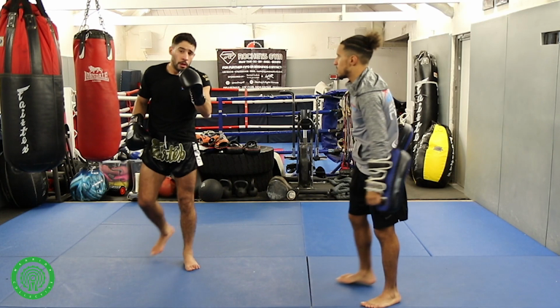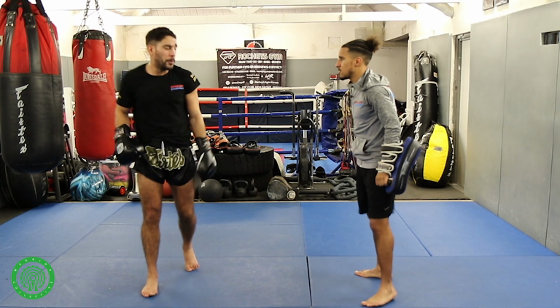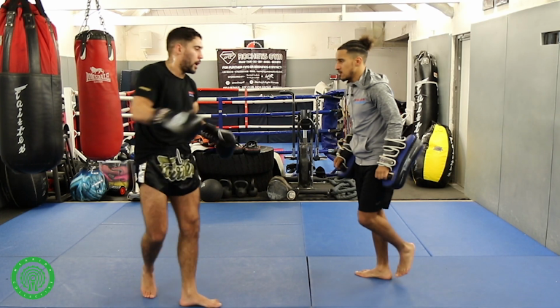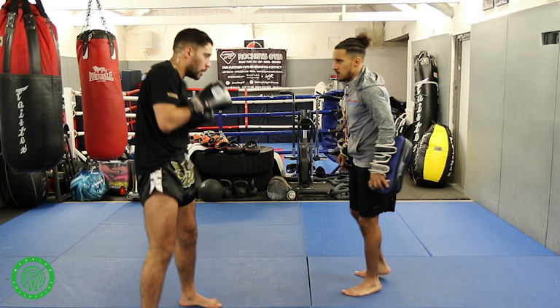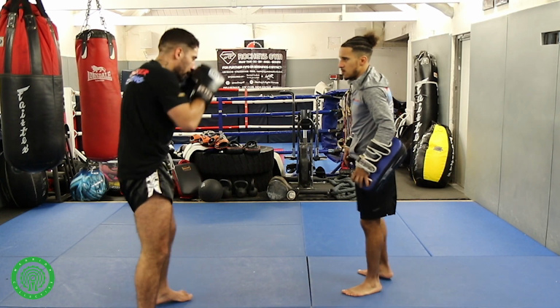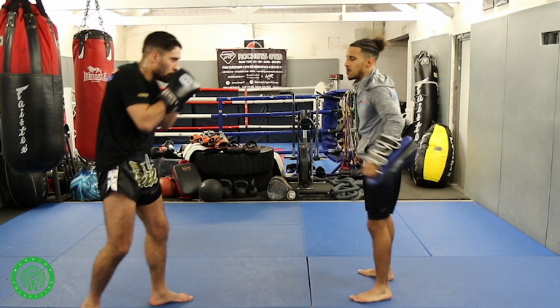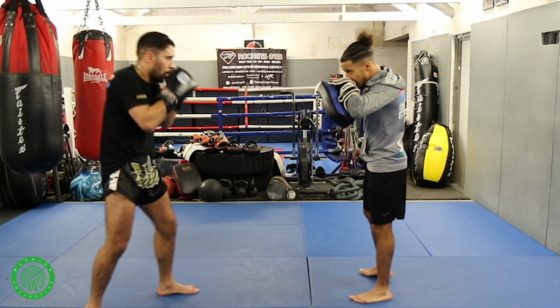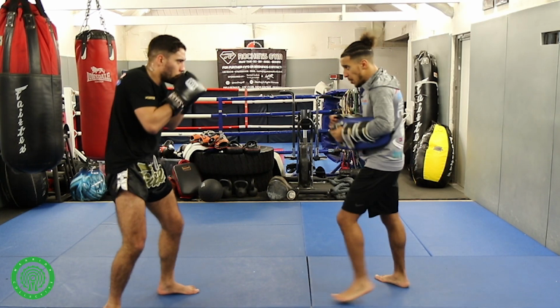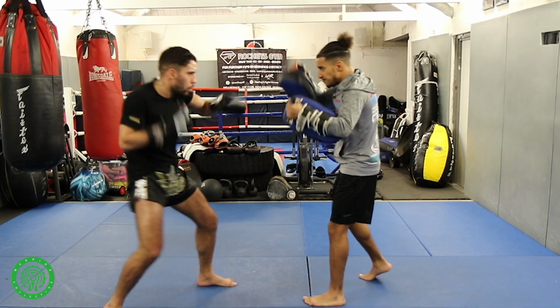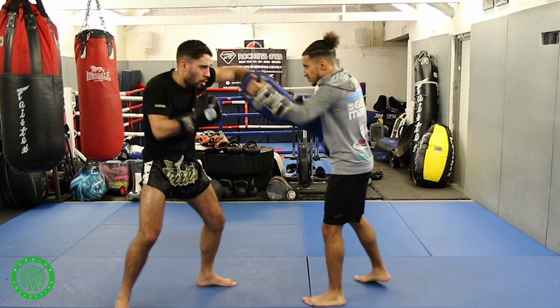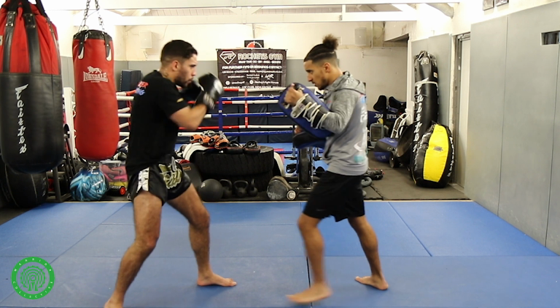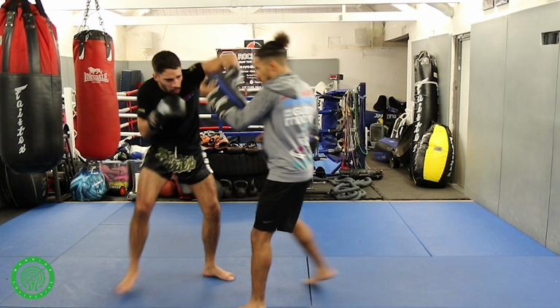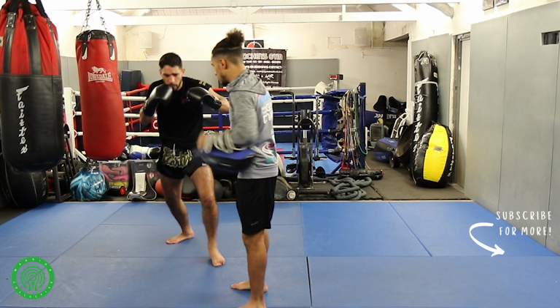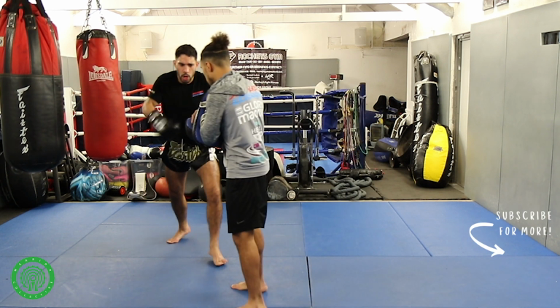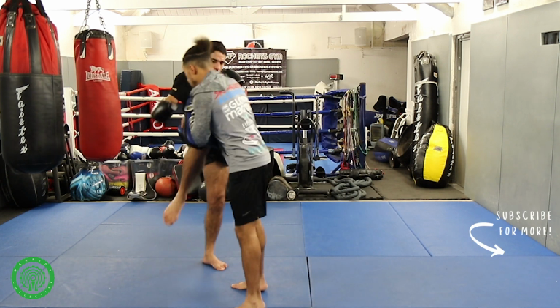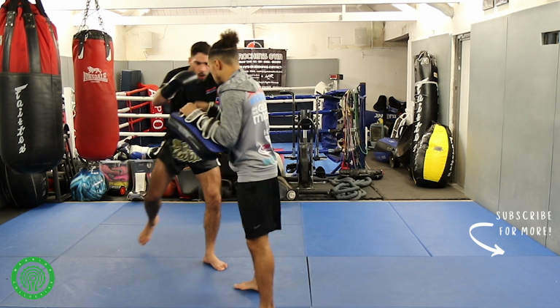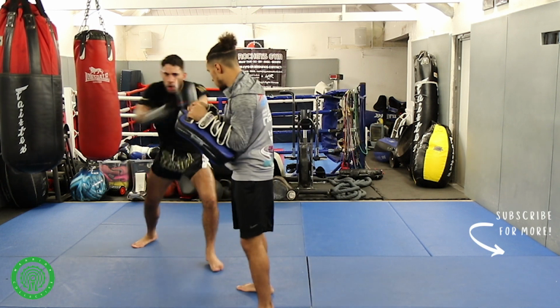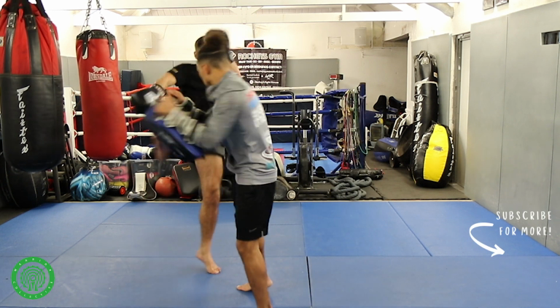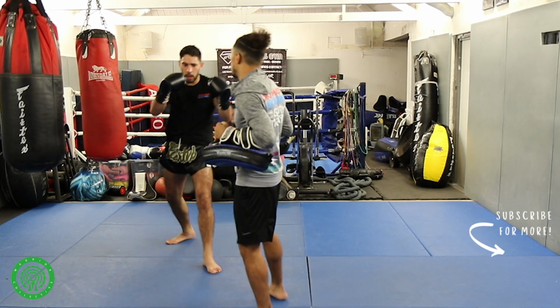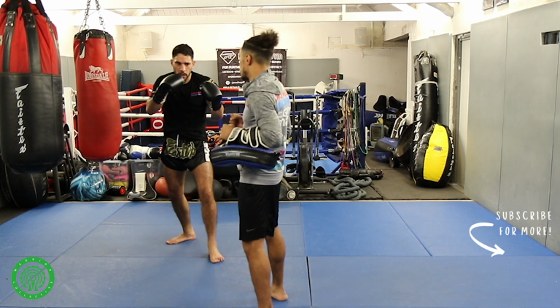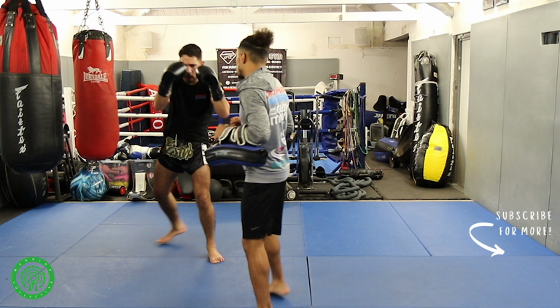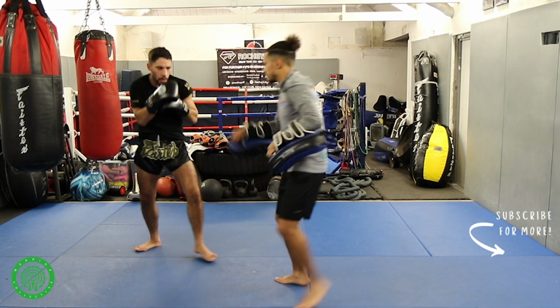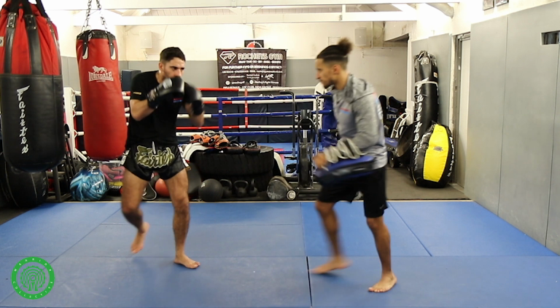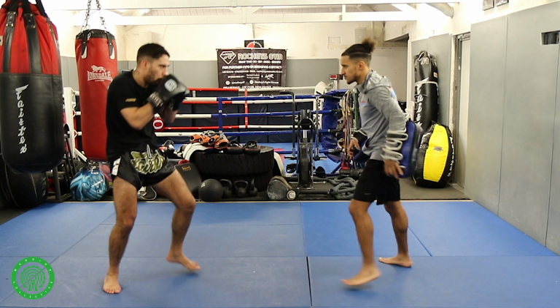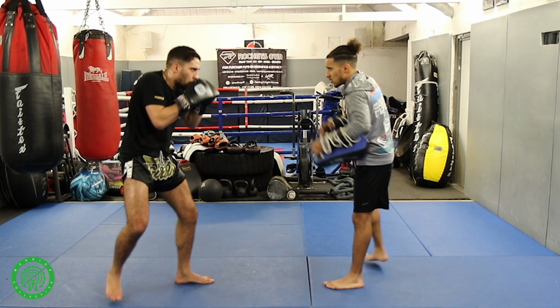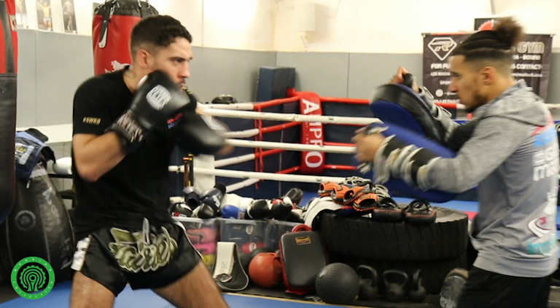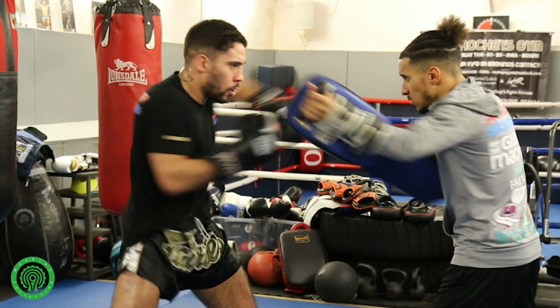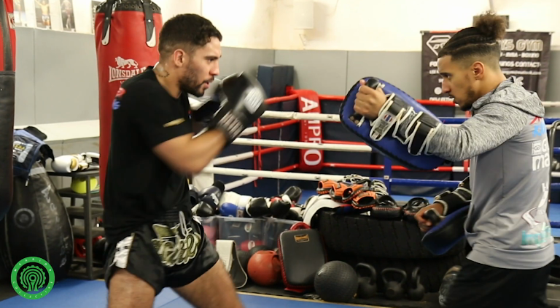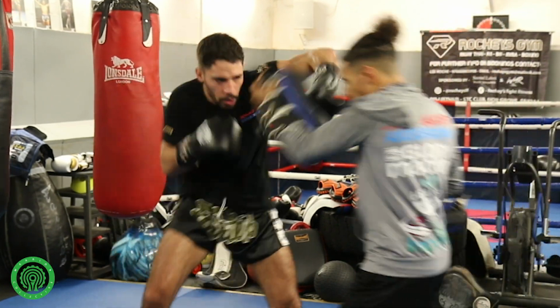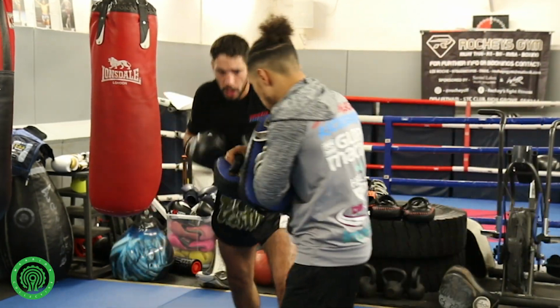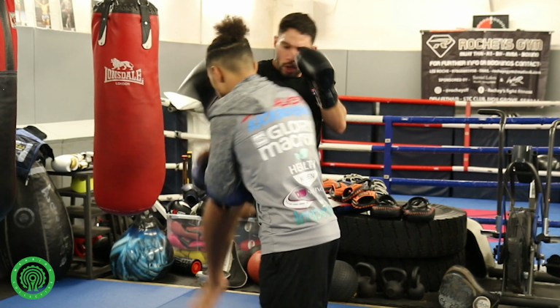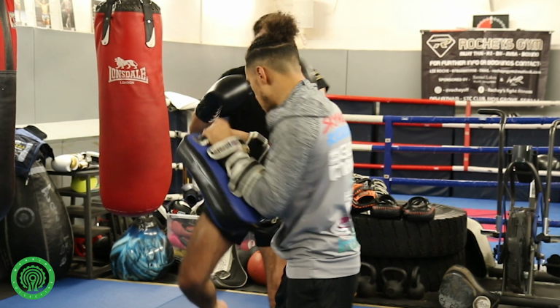Third part now guys: up hook hook, they walk in, pivot, knee, kick. Again — up hook hook, pivot, knee, kick.